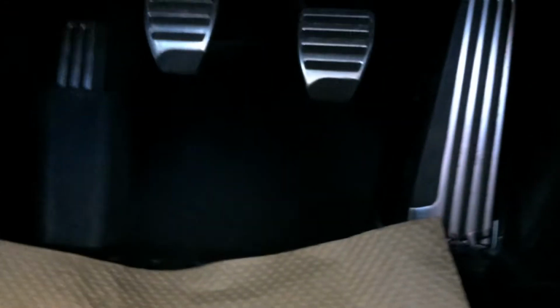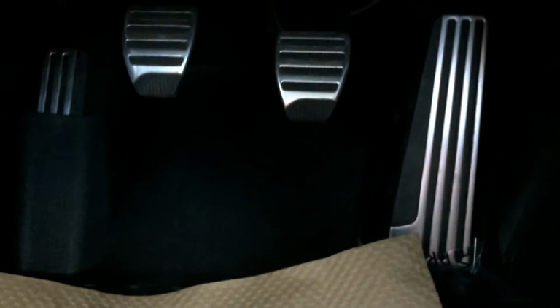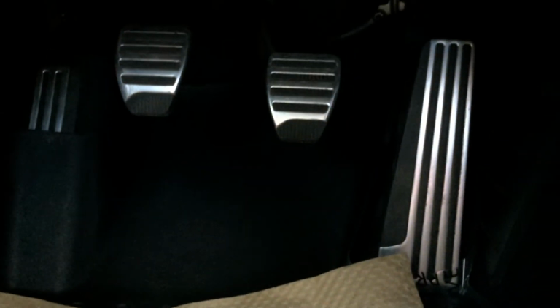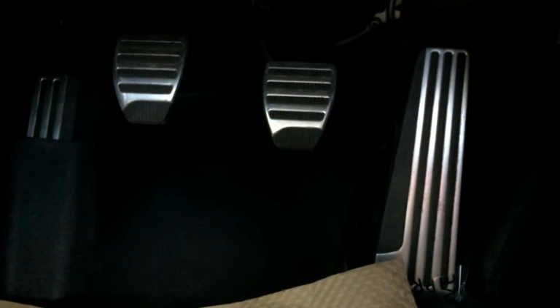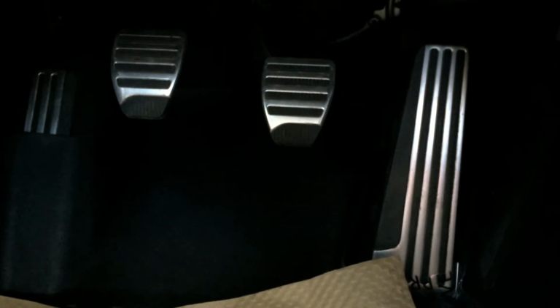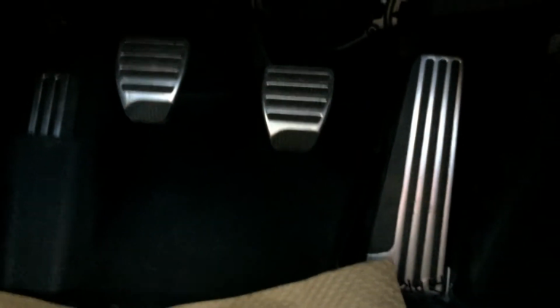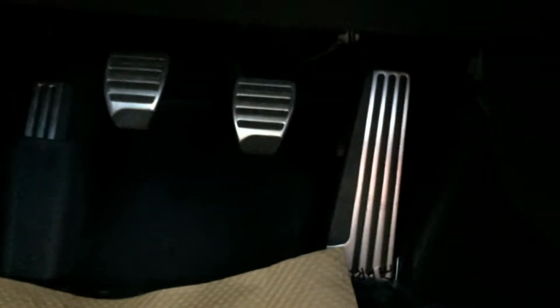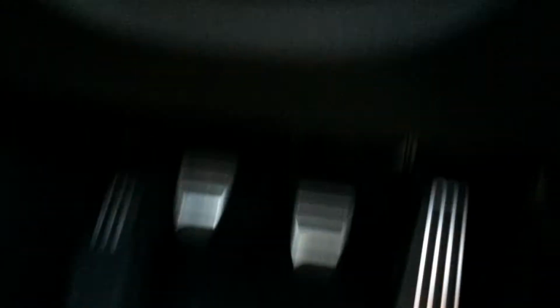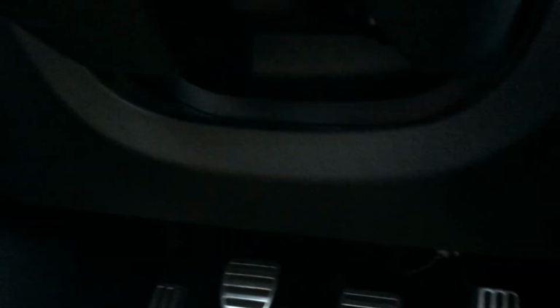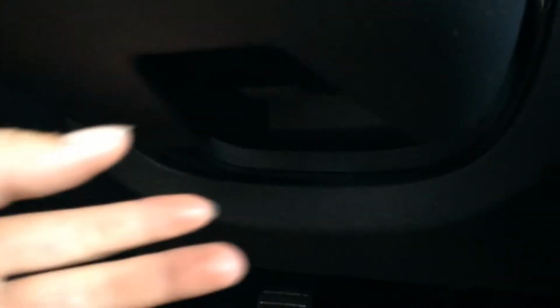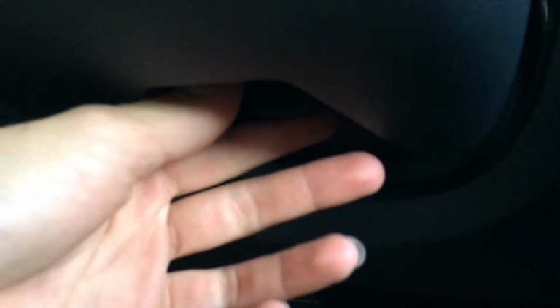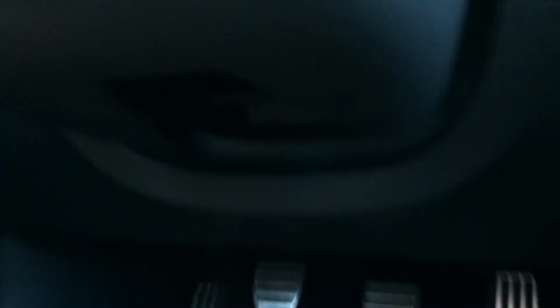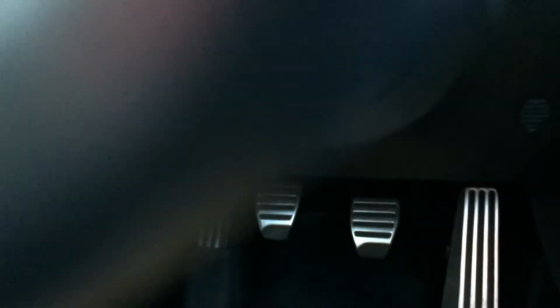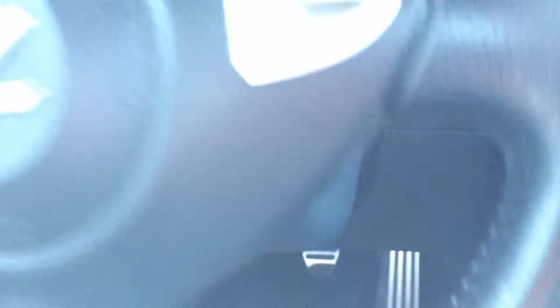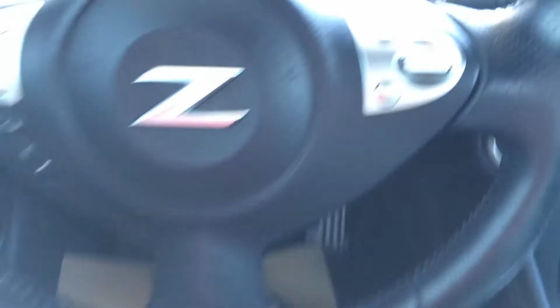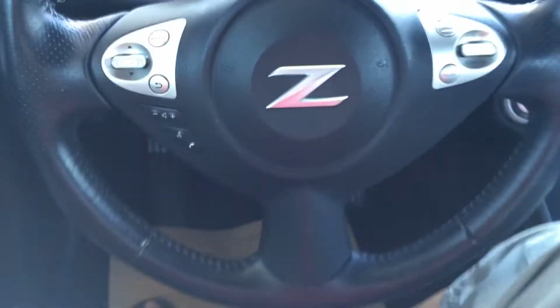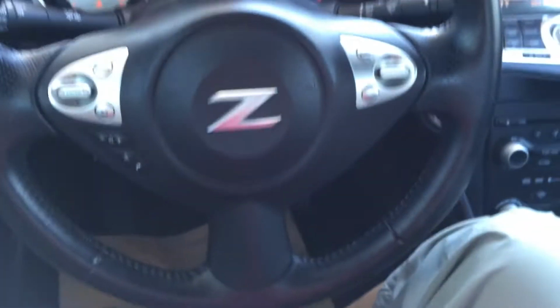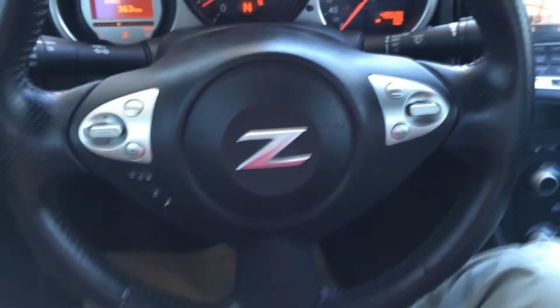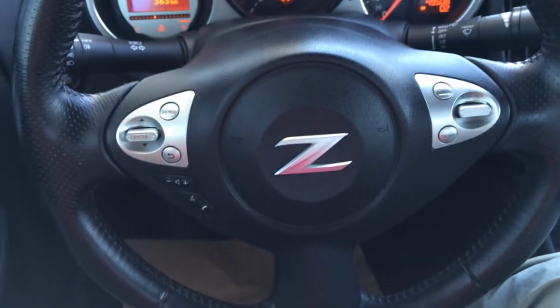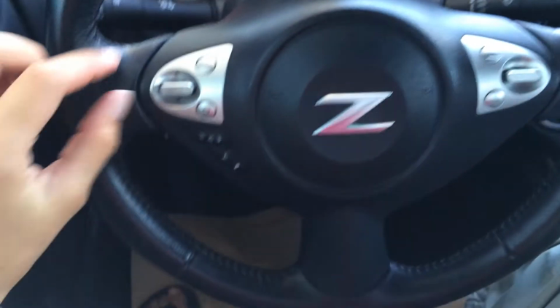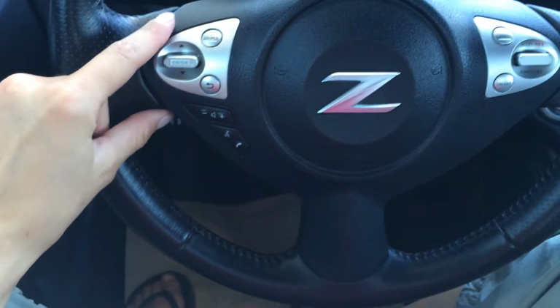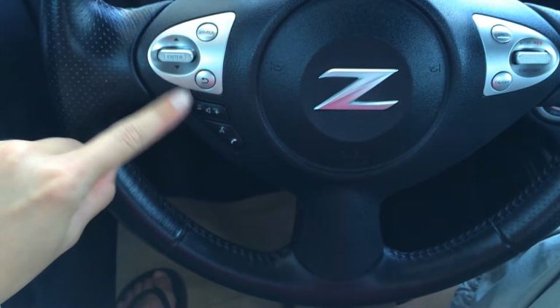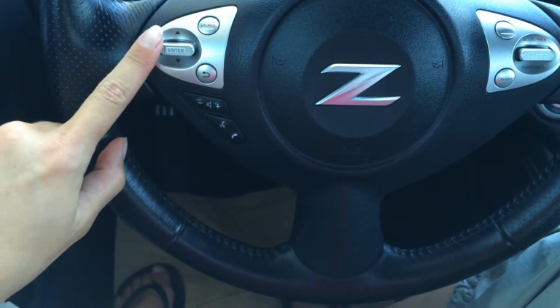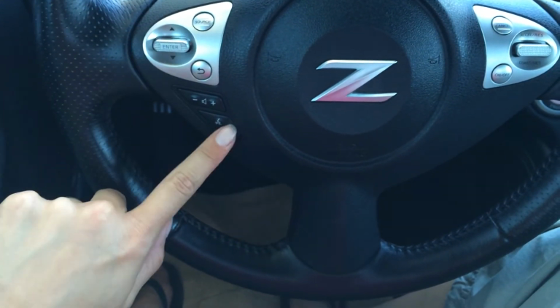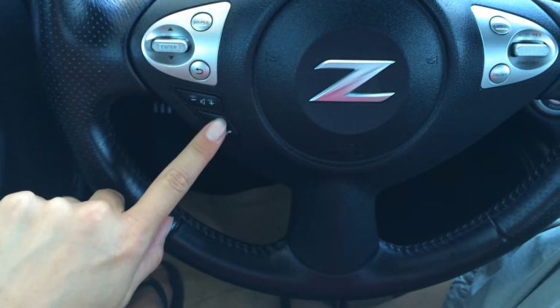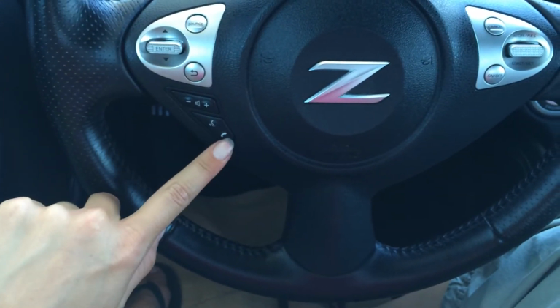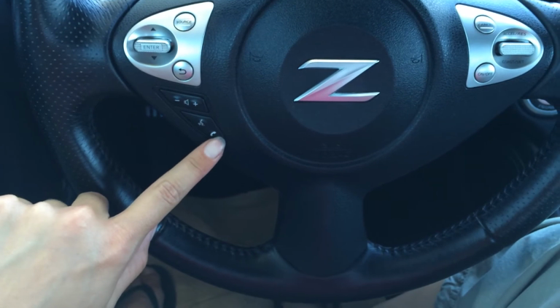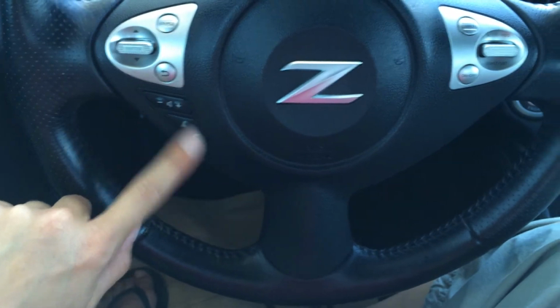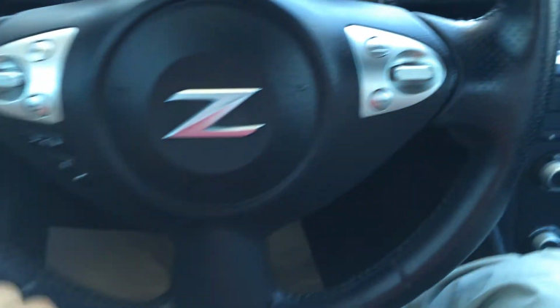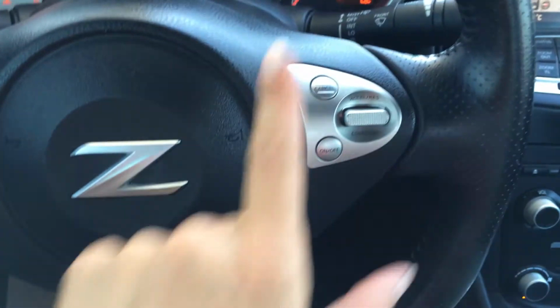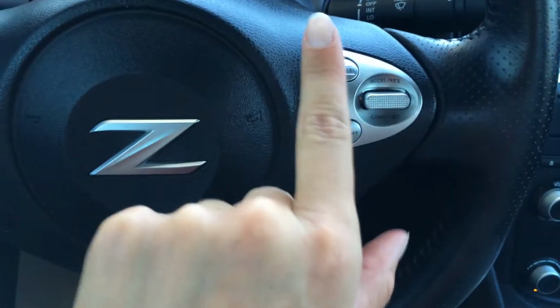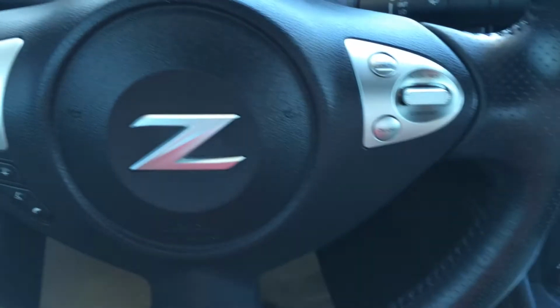There are your paddle shifters. You have a tilt steering wheel, it's fully leather wrapped. On the steering wheel we have your audio controls, hands-free communication, Bluetooth, and your cruise control.